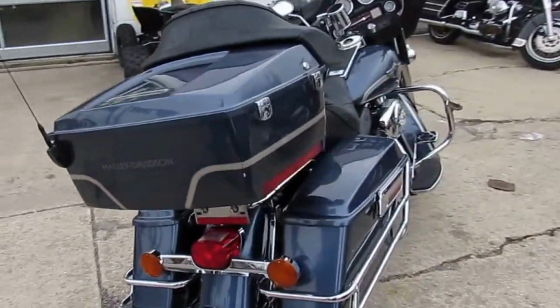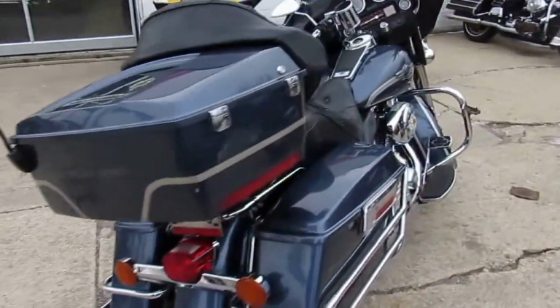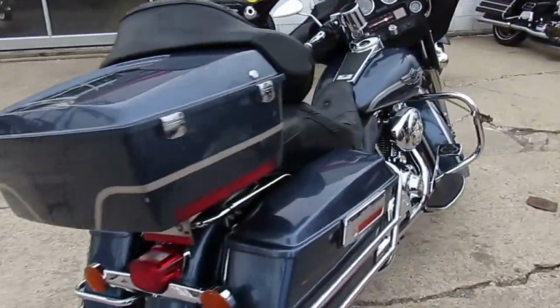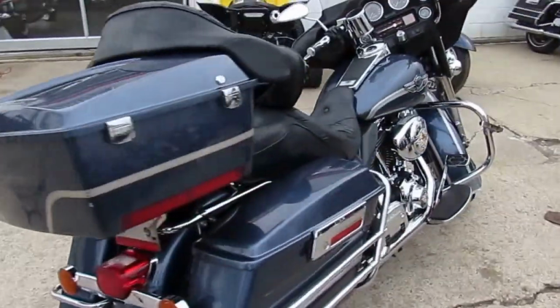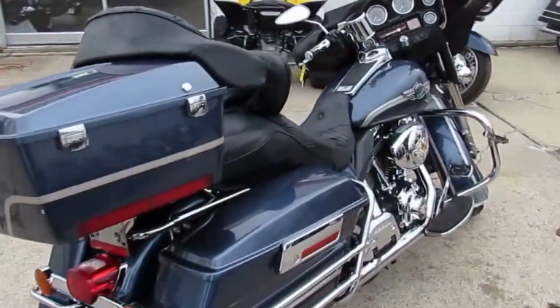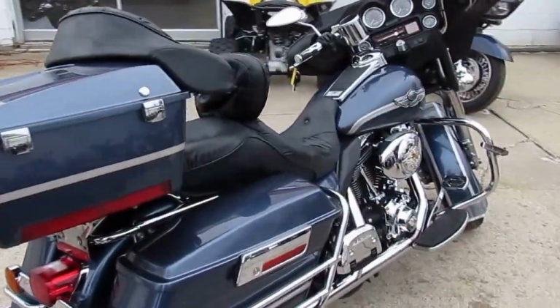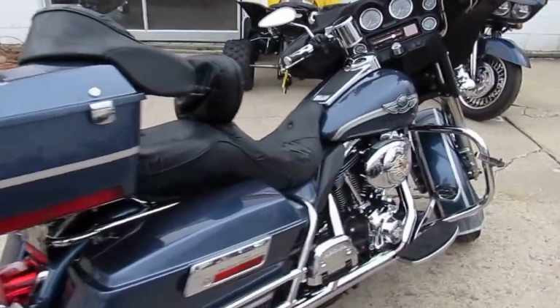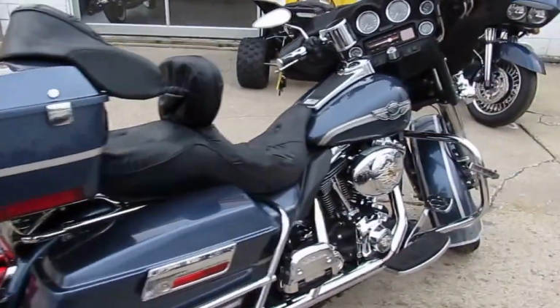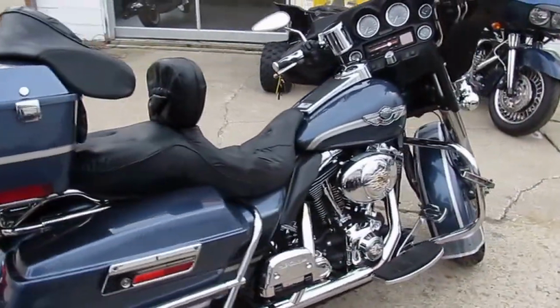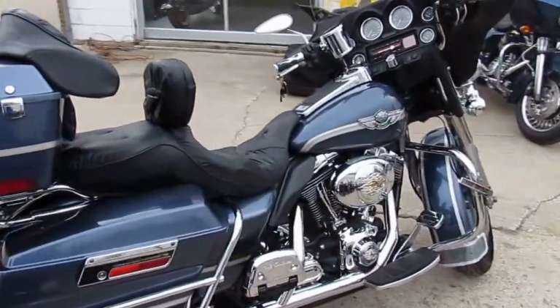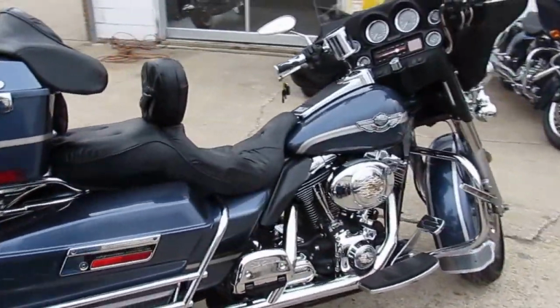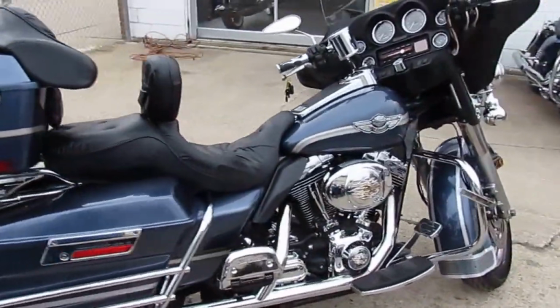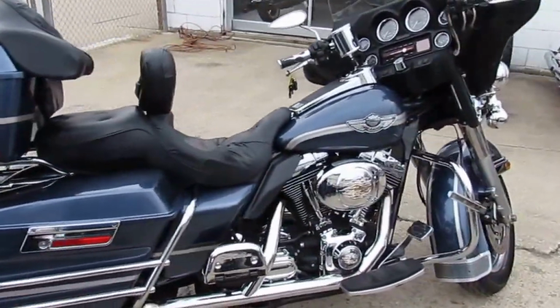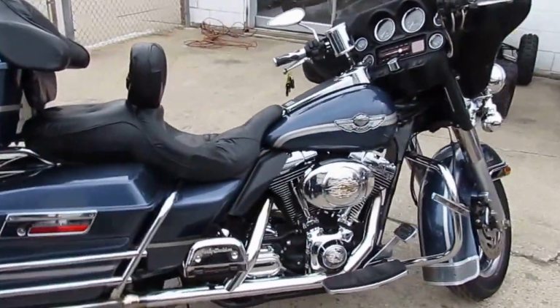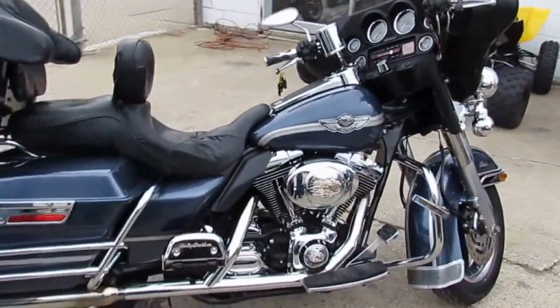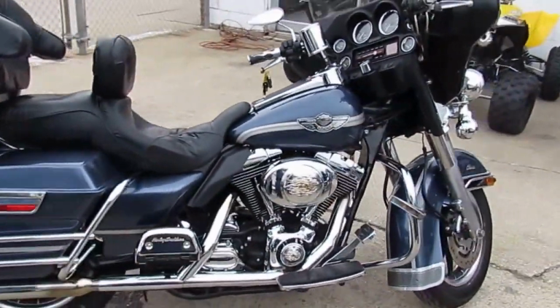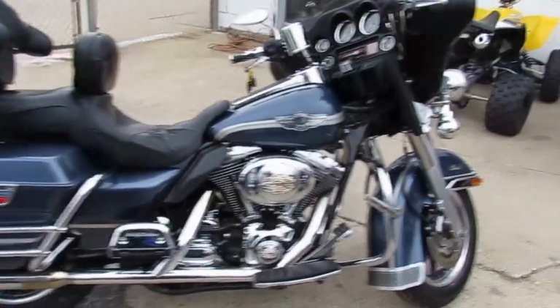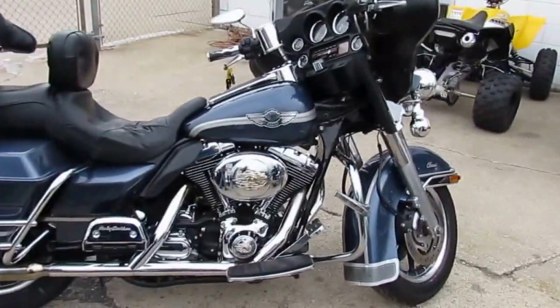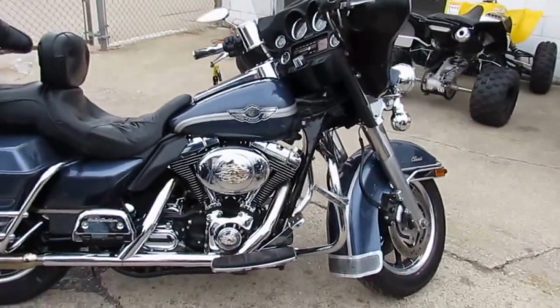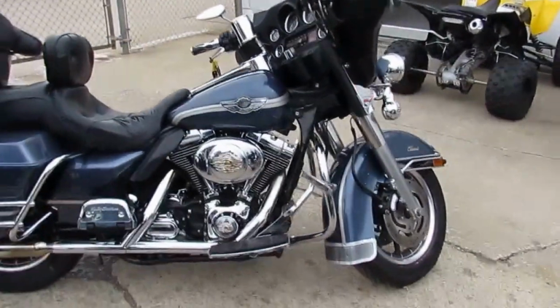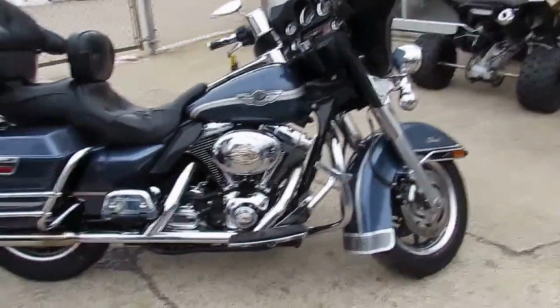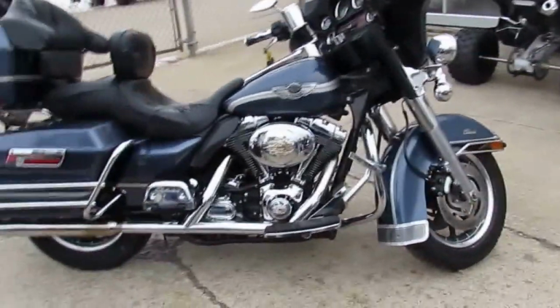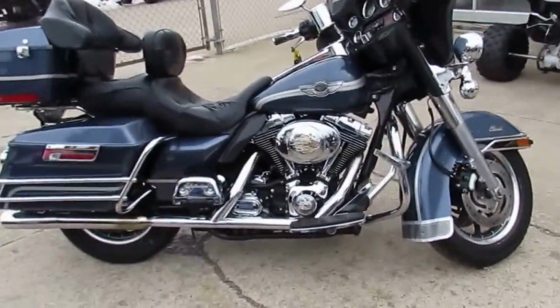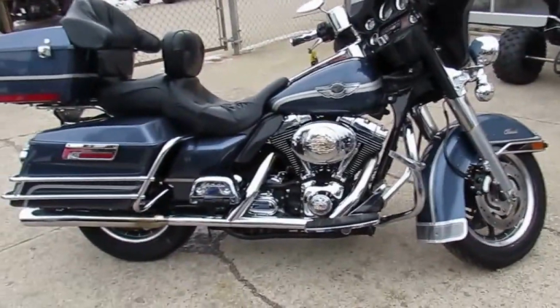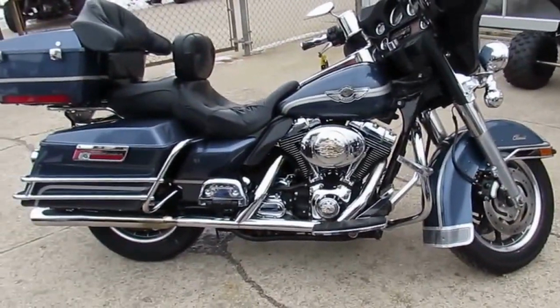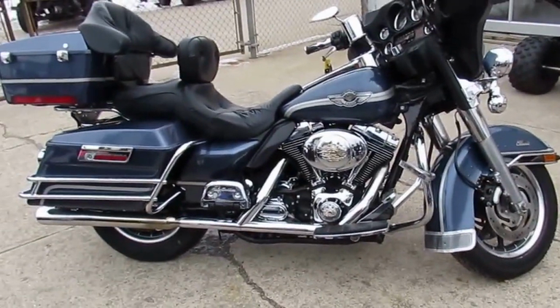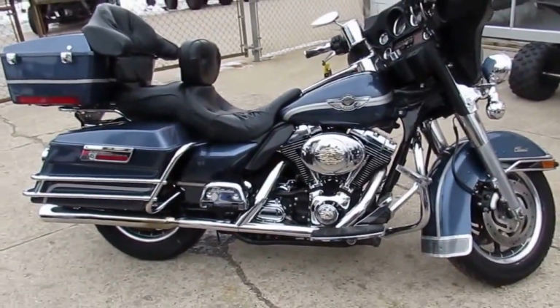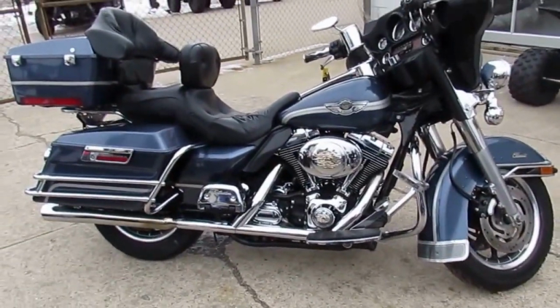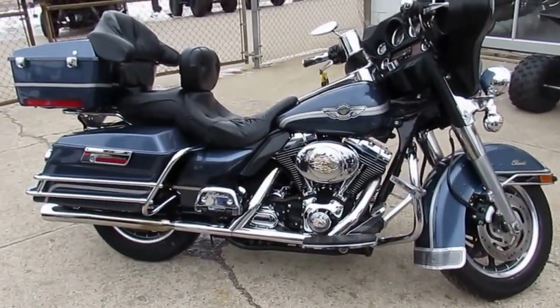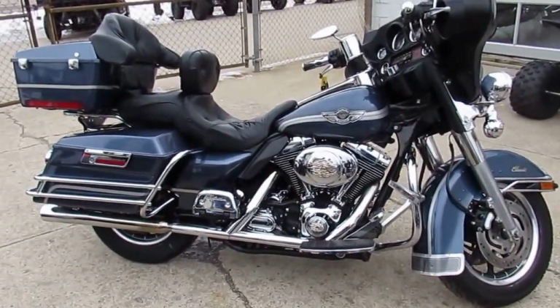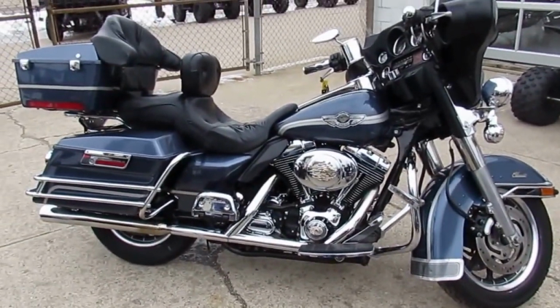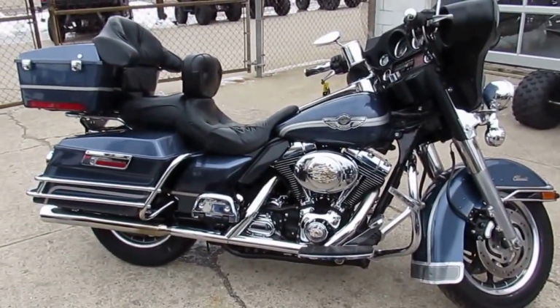Visit our website — it's ApprovalPowersports.com. We've got over 450 used bikes, over 250 Harleys. We've got guaranteed financing. Call today and you can ride today.